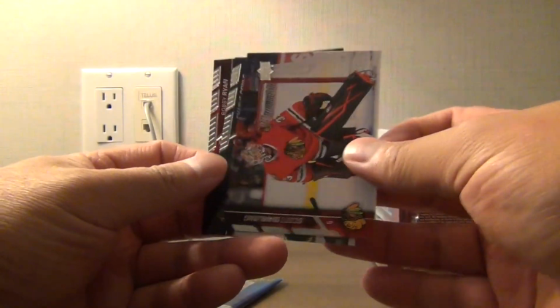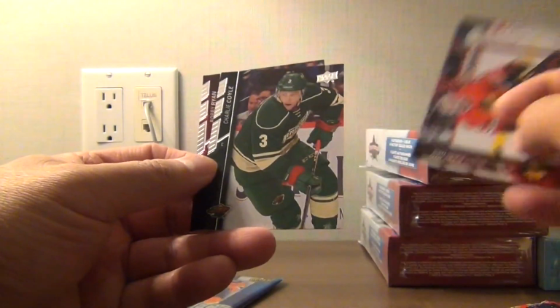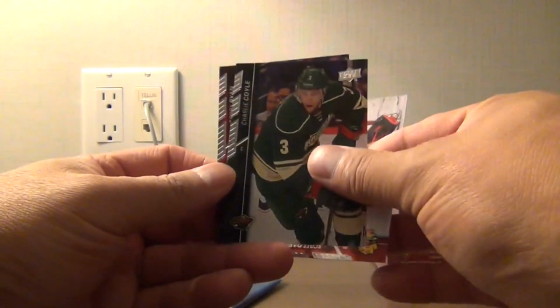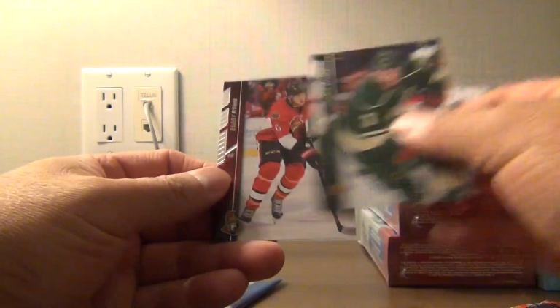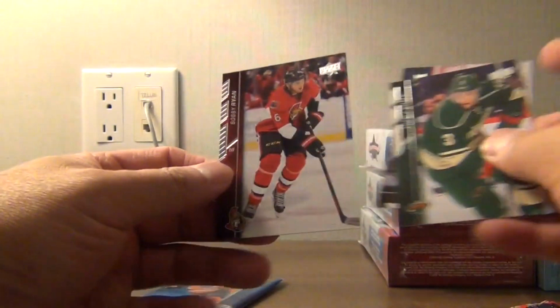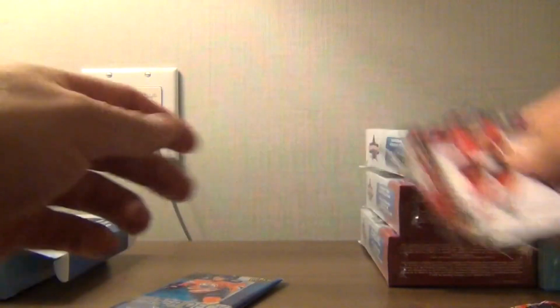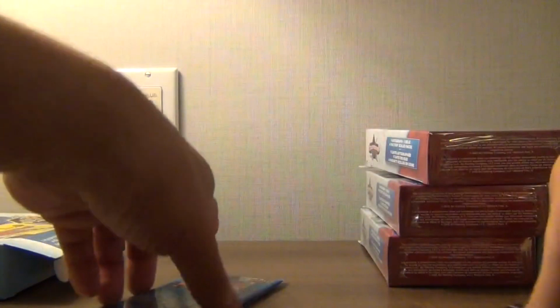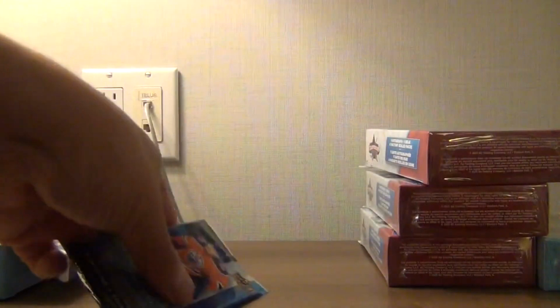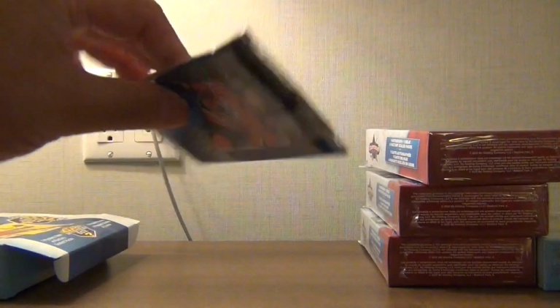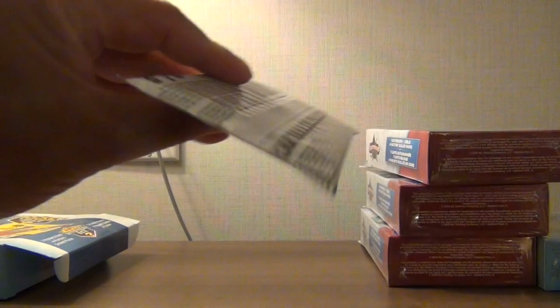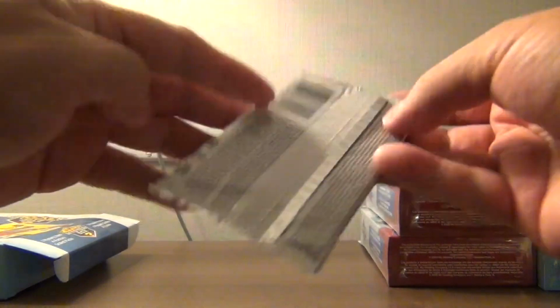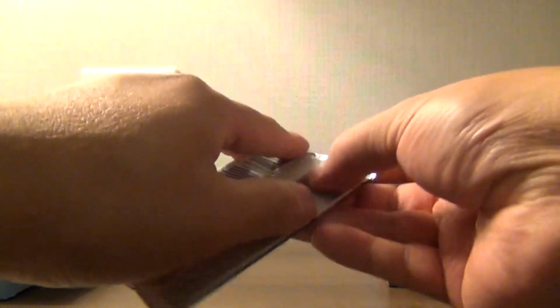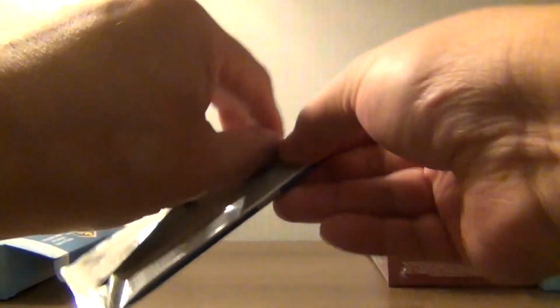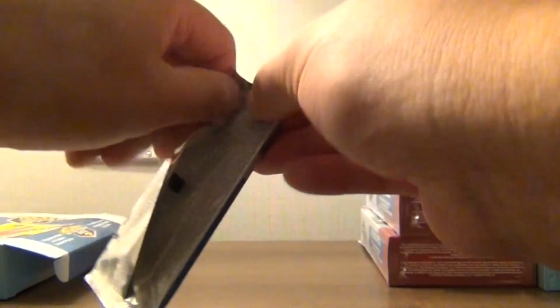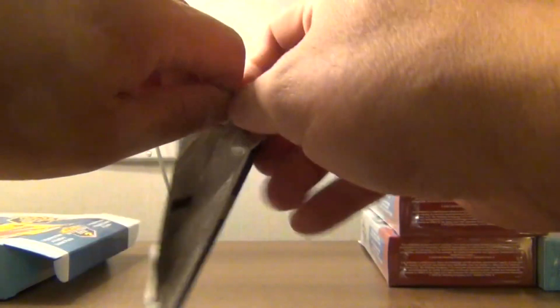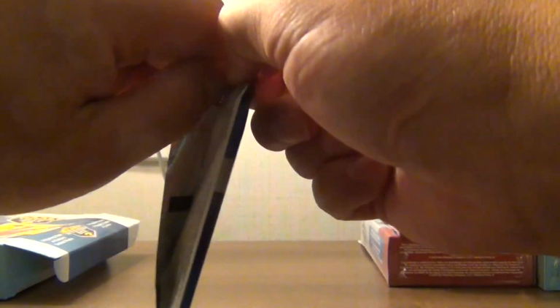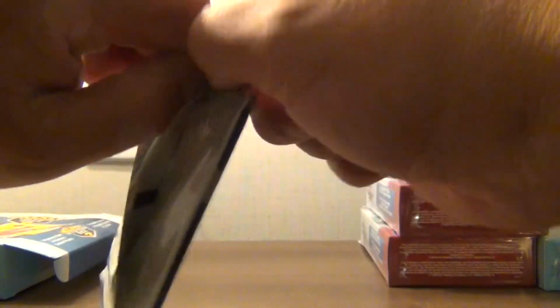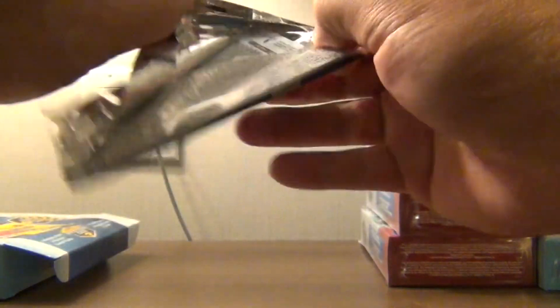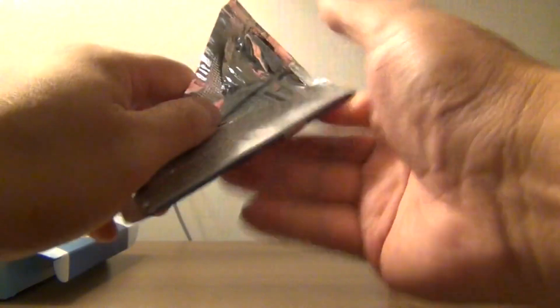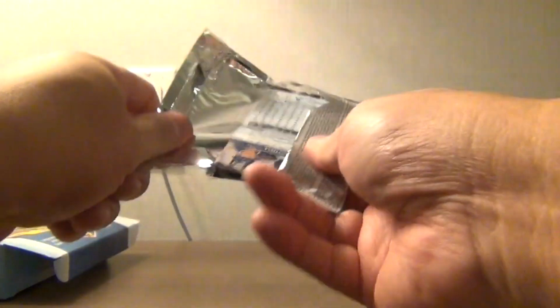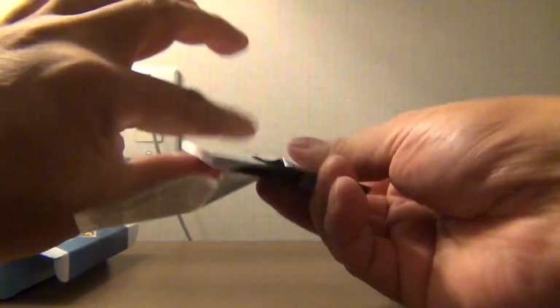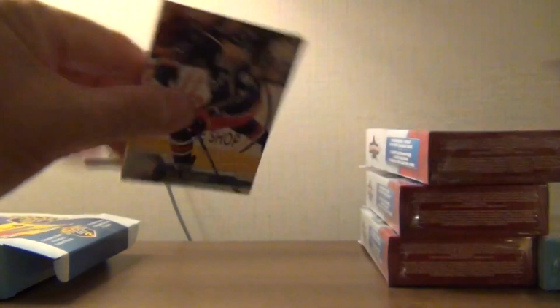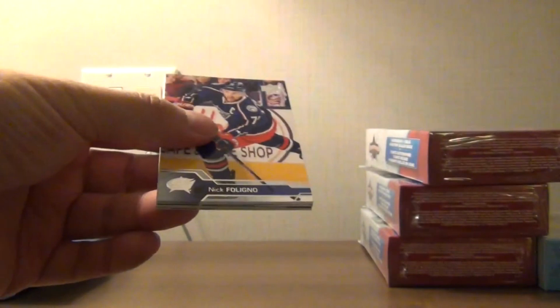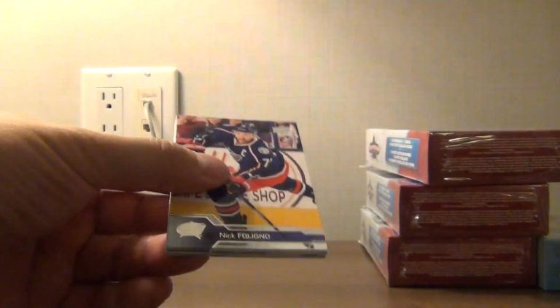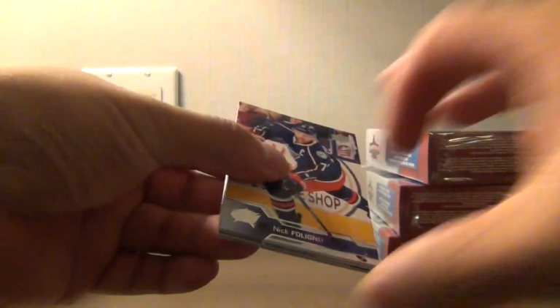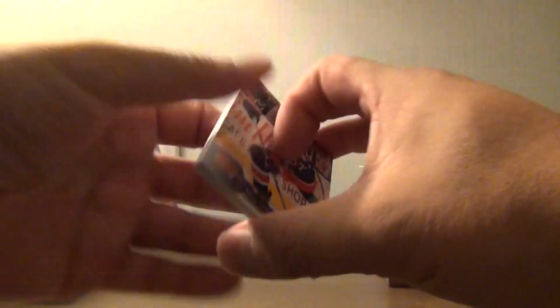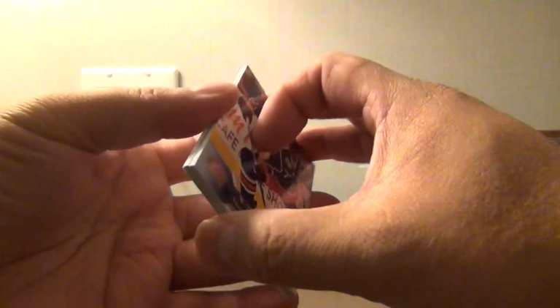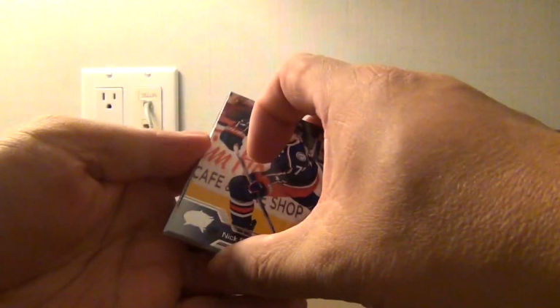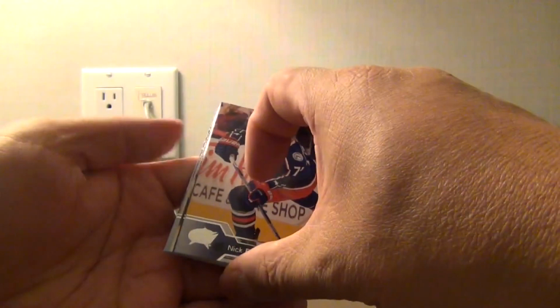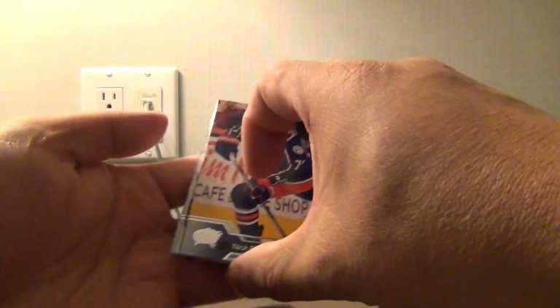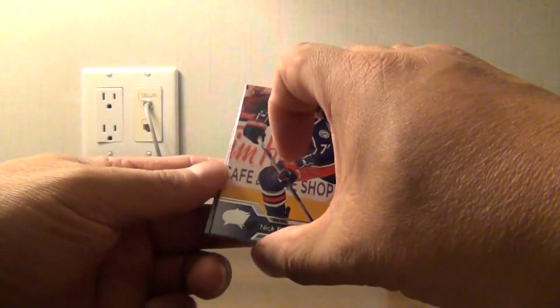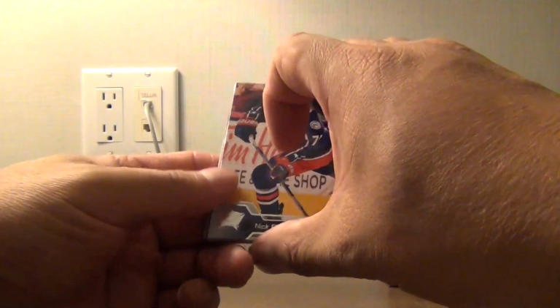Scott Darling, Charlie Coyle, Bobby Ryan. And obviously this one here we're looking for the Auston Matthews. We got a Young Guns — no, it looks like a canvas.